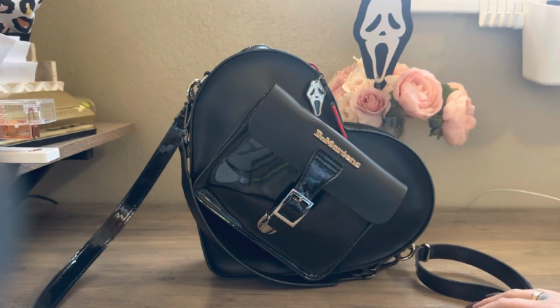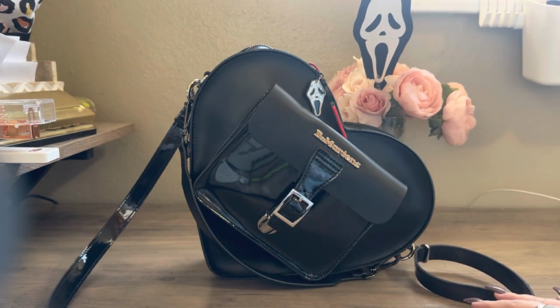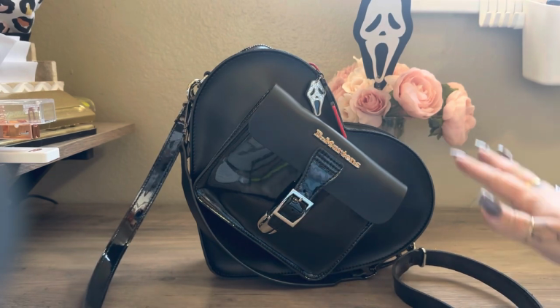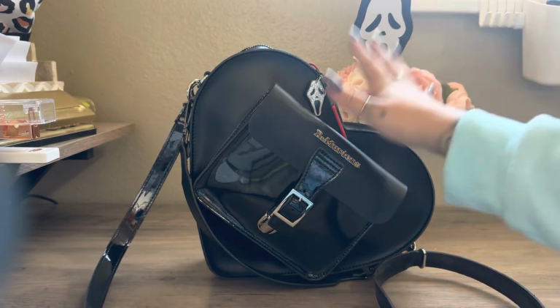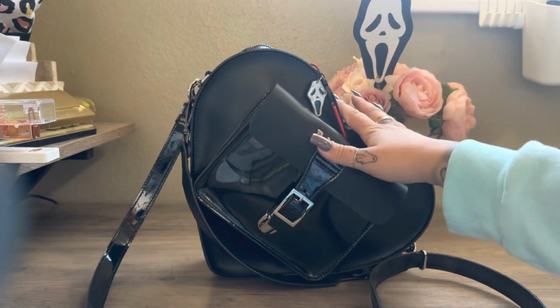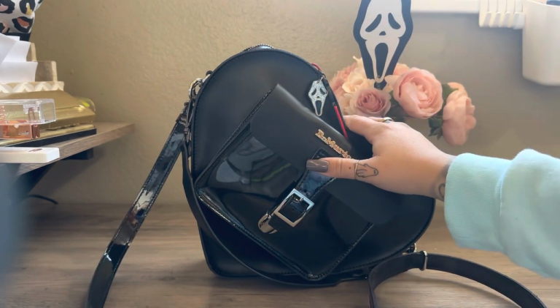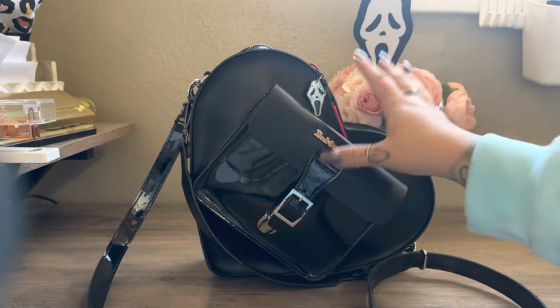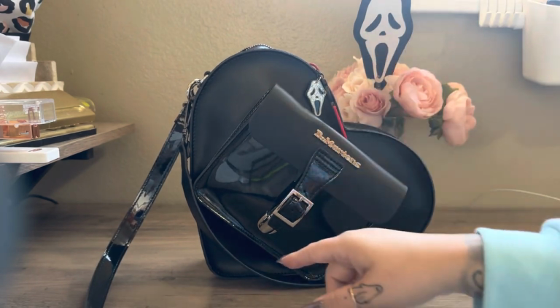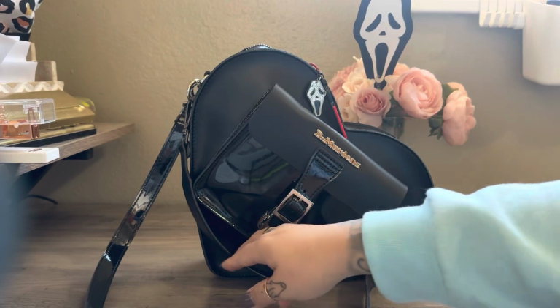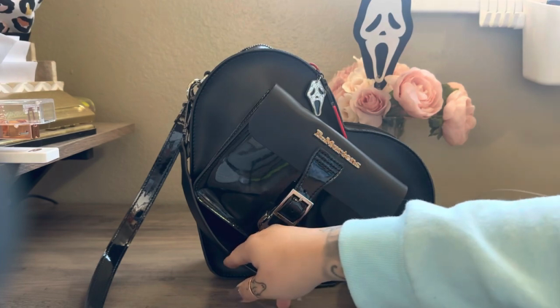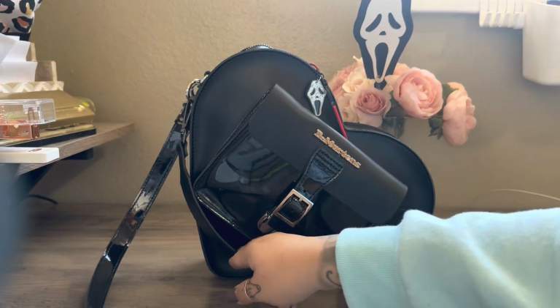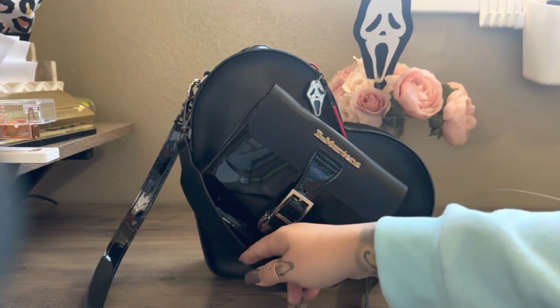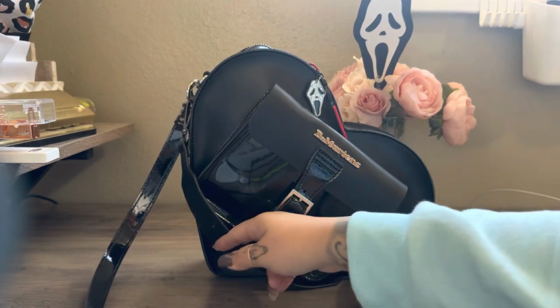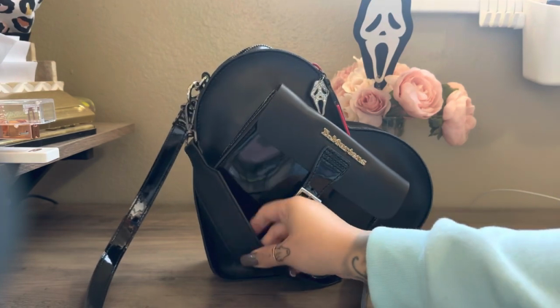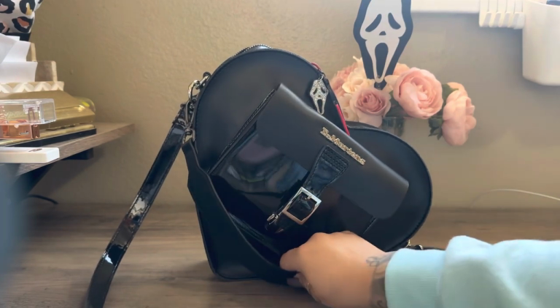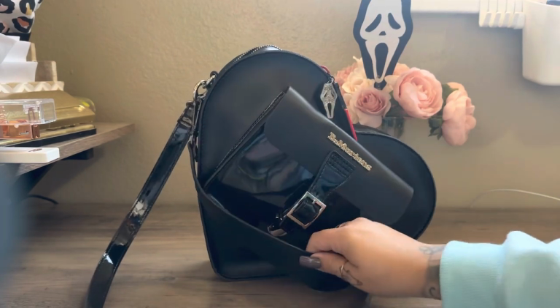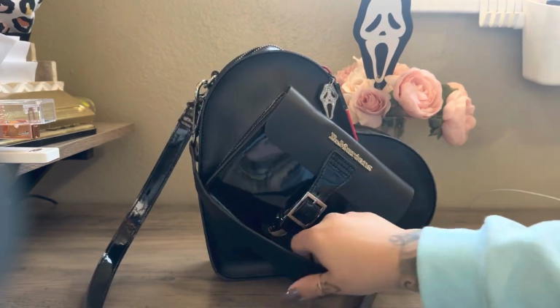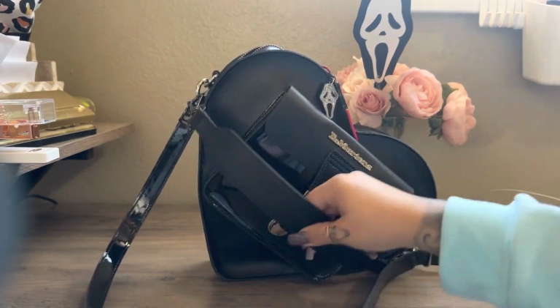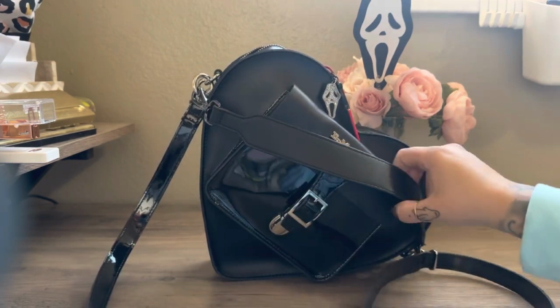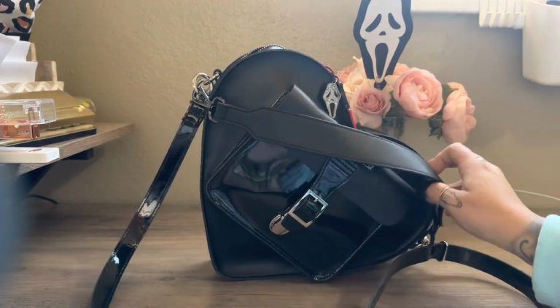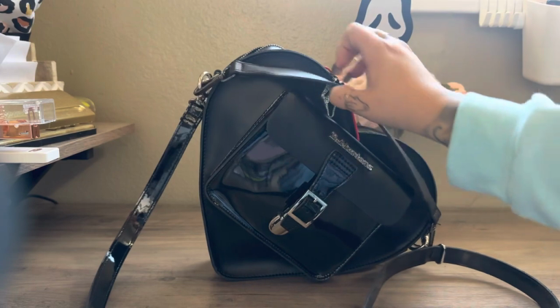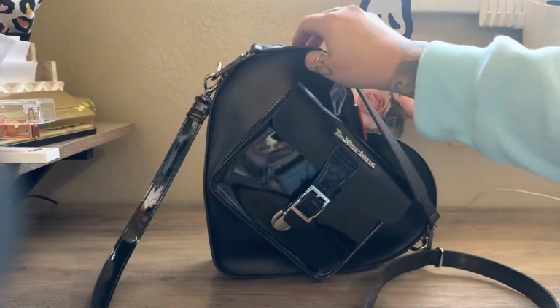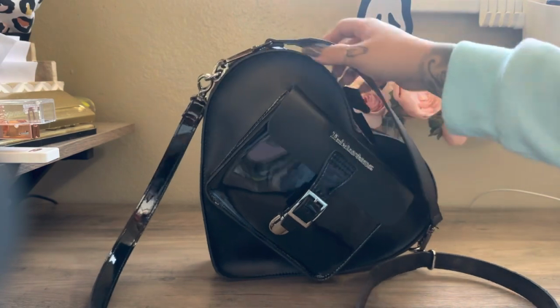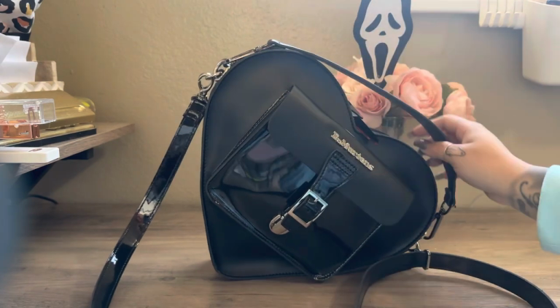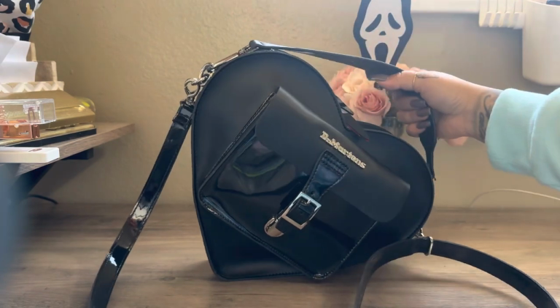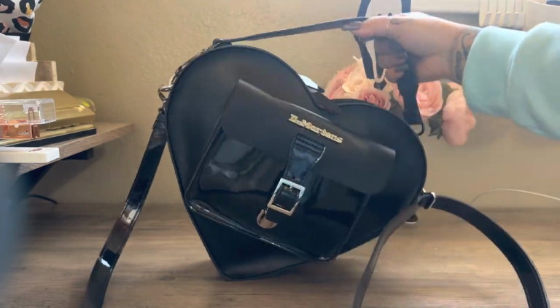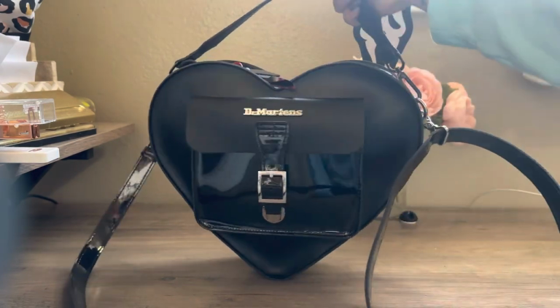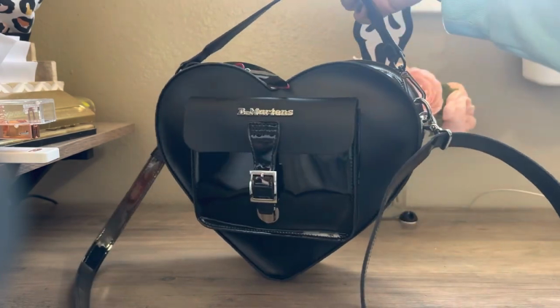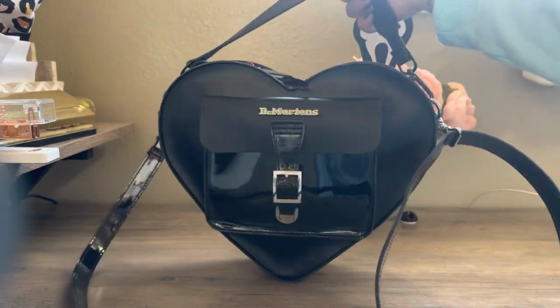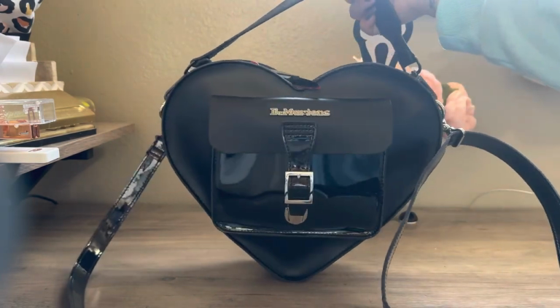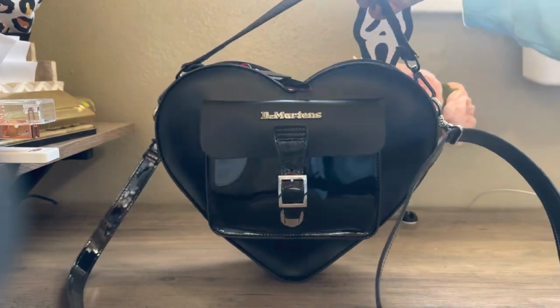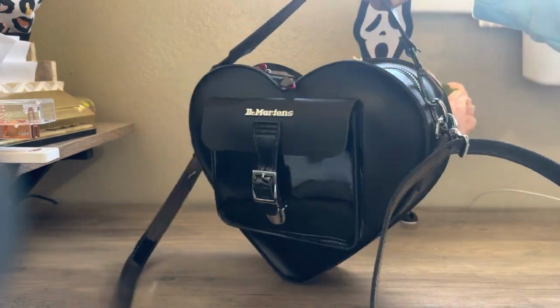And I do like a top handle. So I did go ahead and purchase a top handle for the bag. I grabbed this from Amazon, and I just love how it fits and how the bag looks with this top handle.